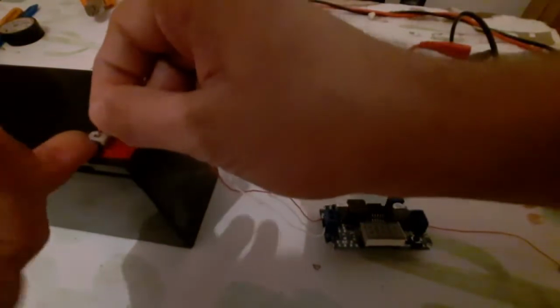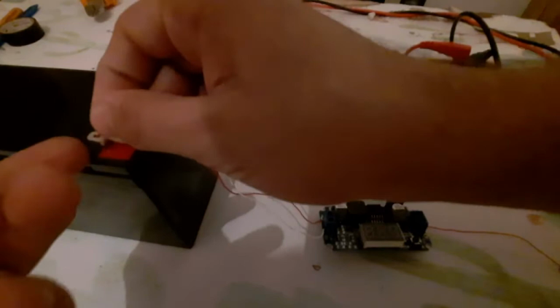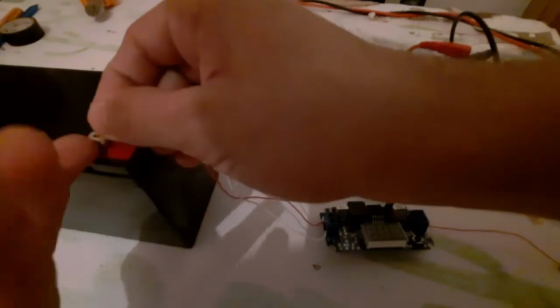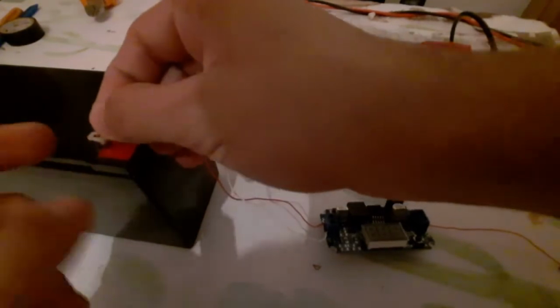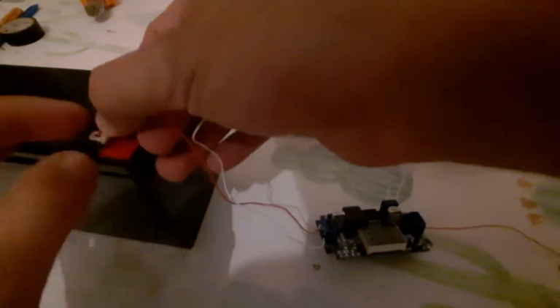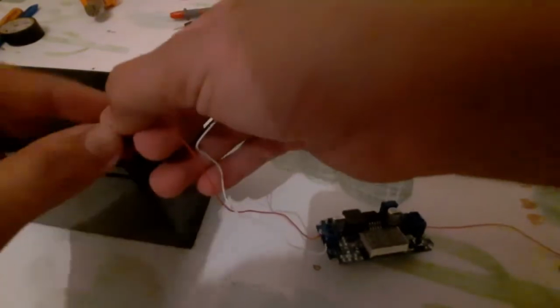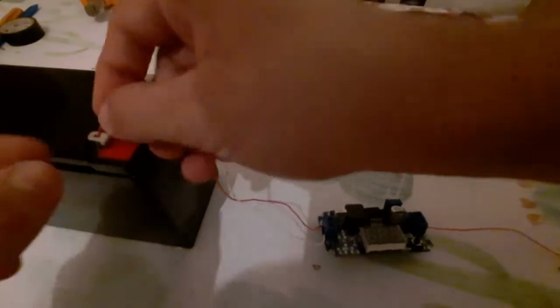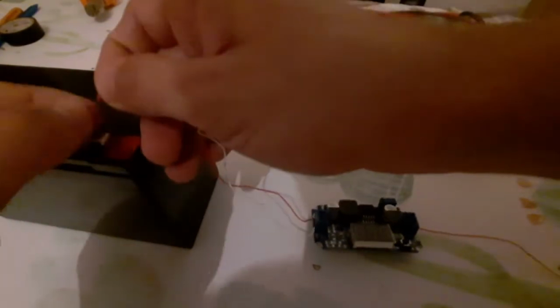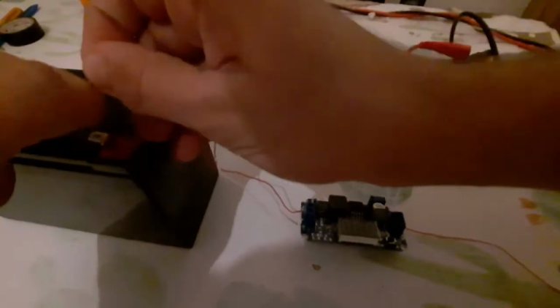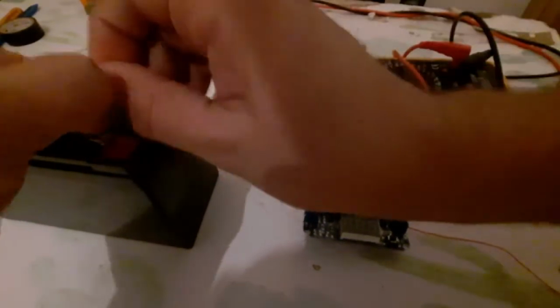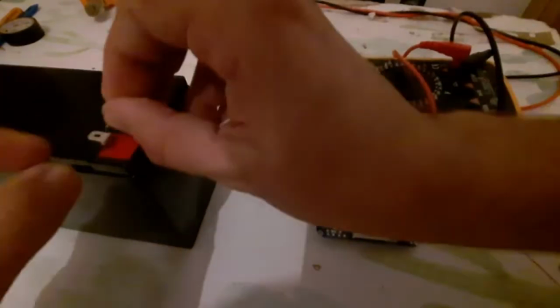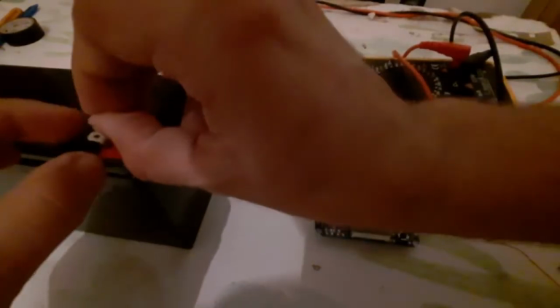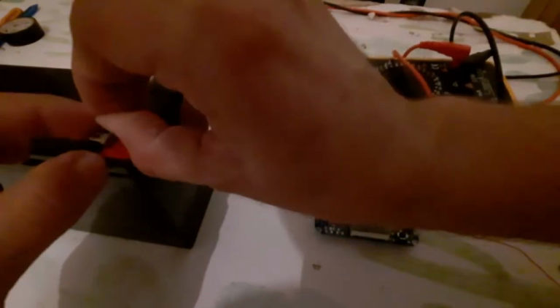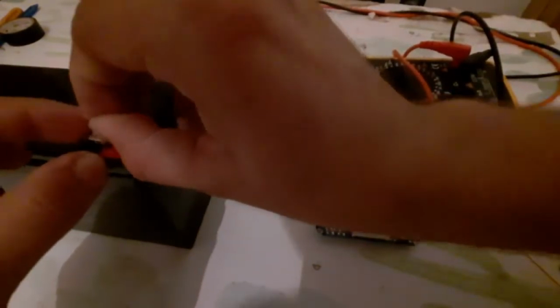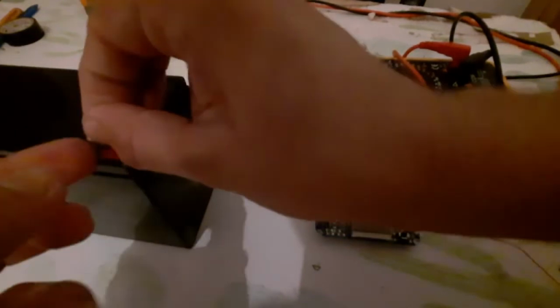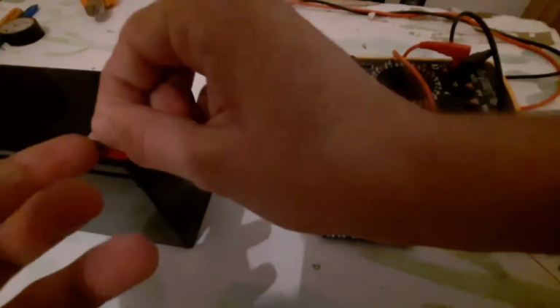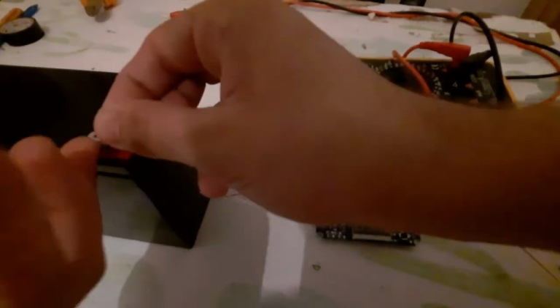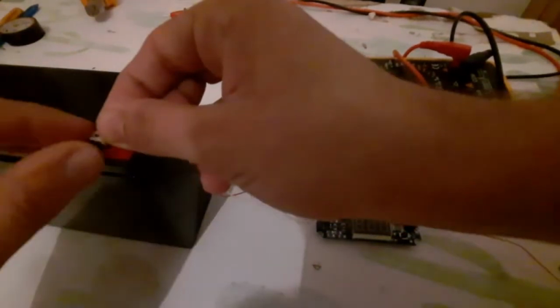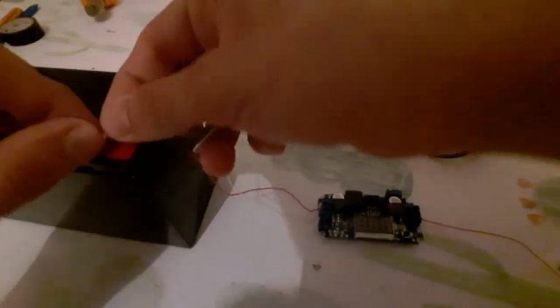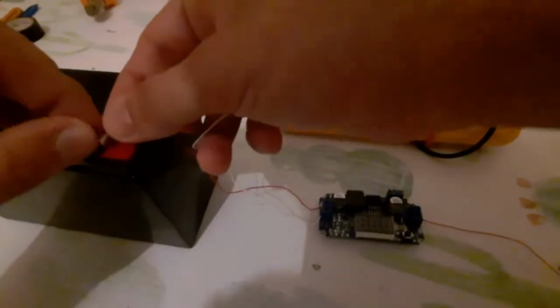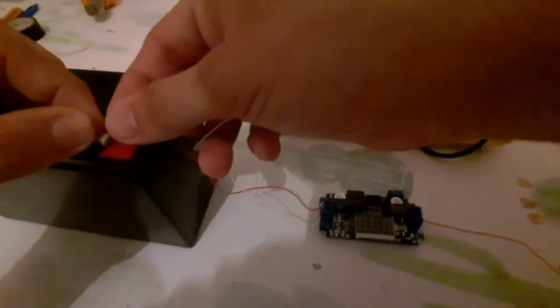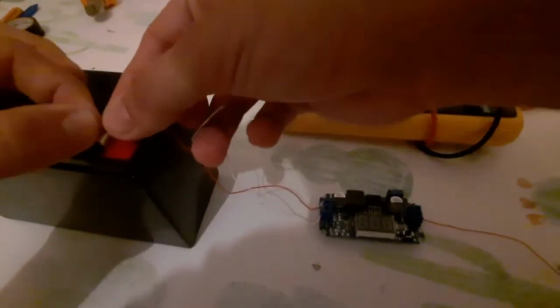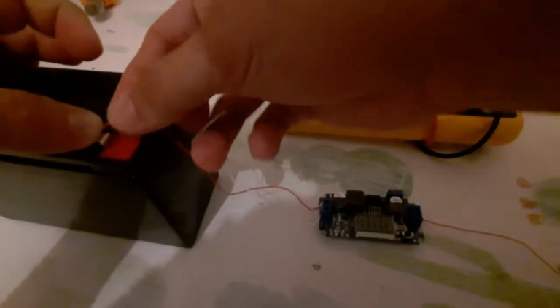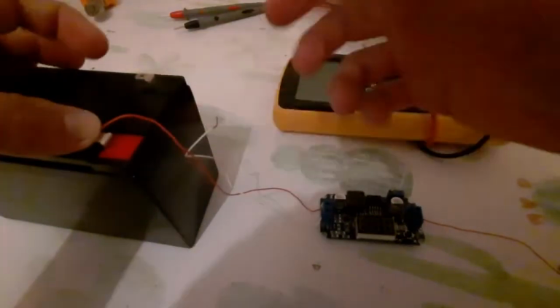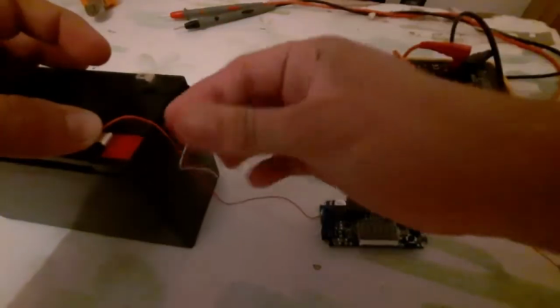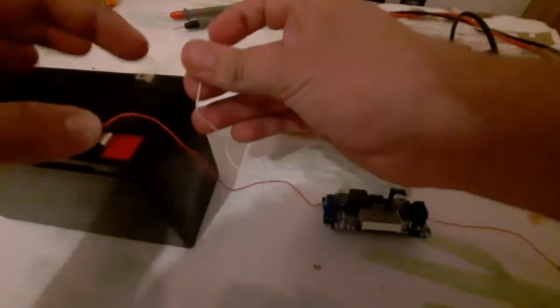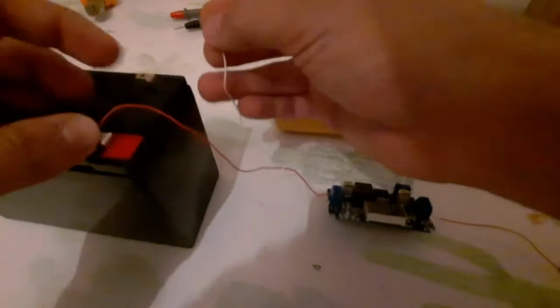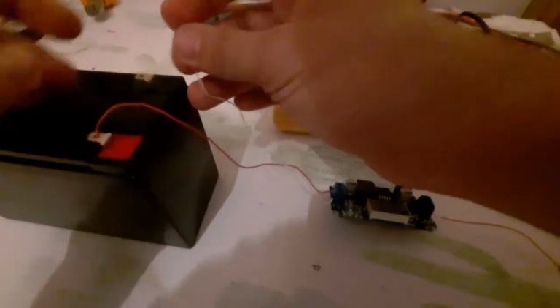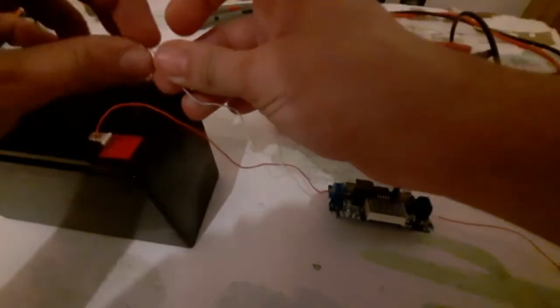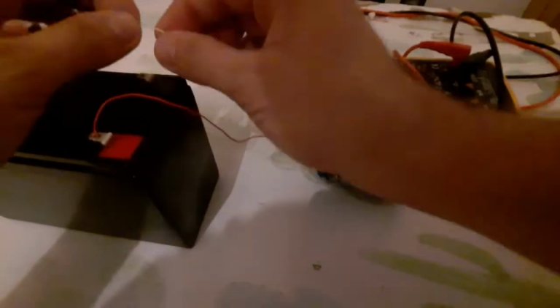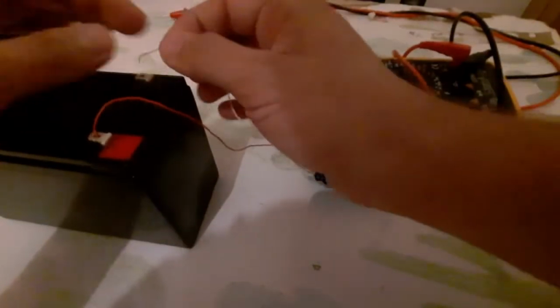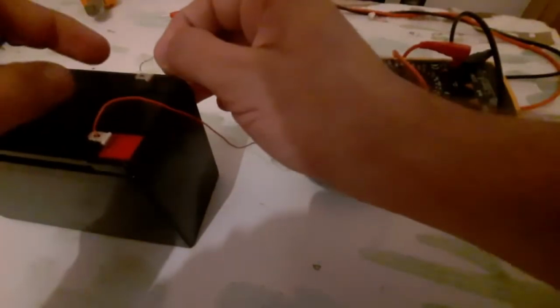Let me connect it. This is the negative and the positive input — connect the positive to the battery, and now connect the negative input.